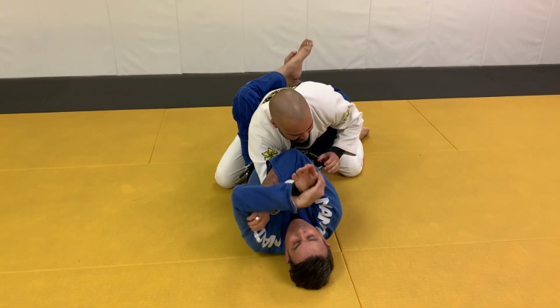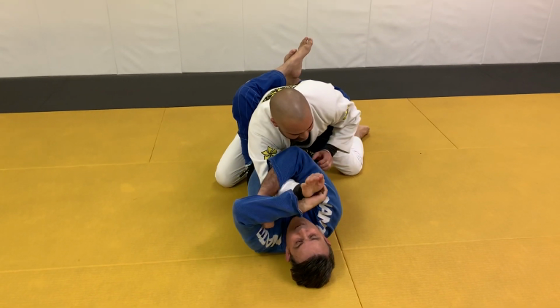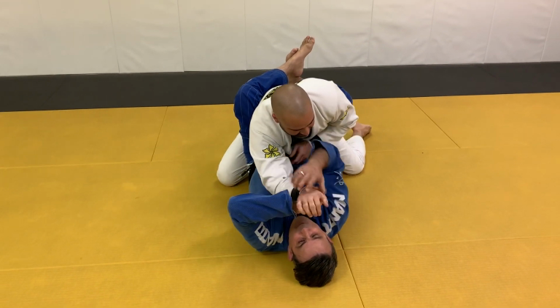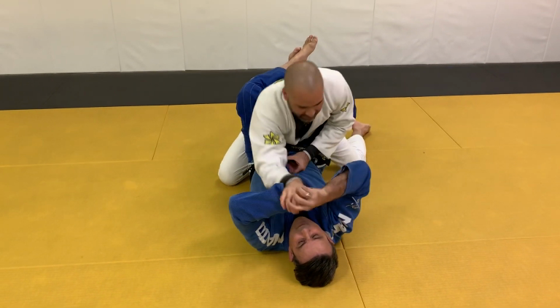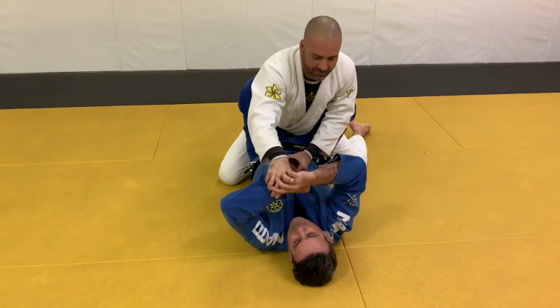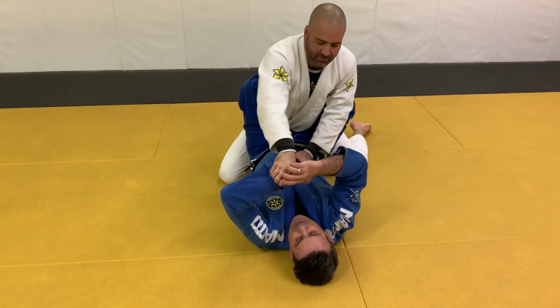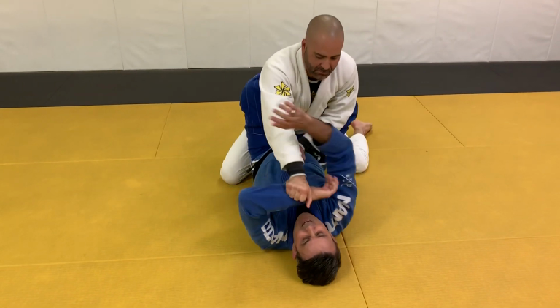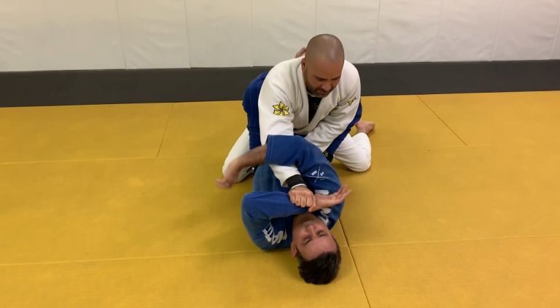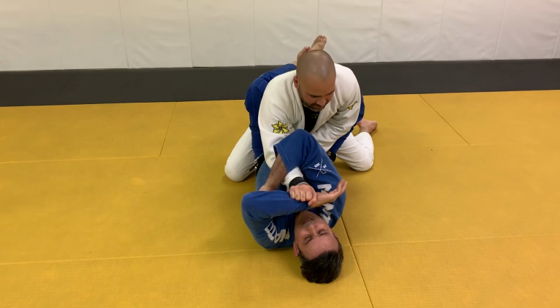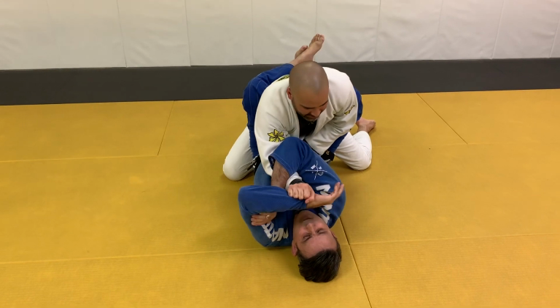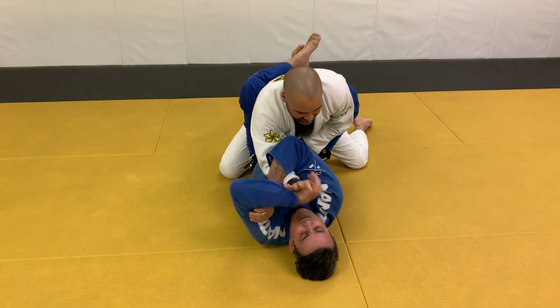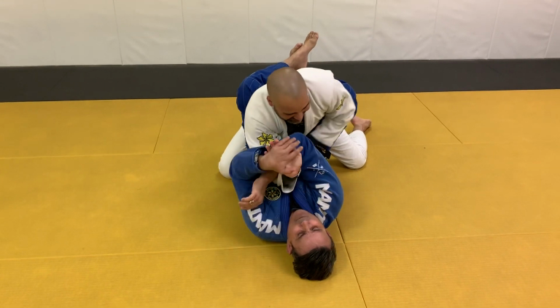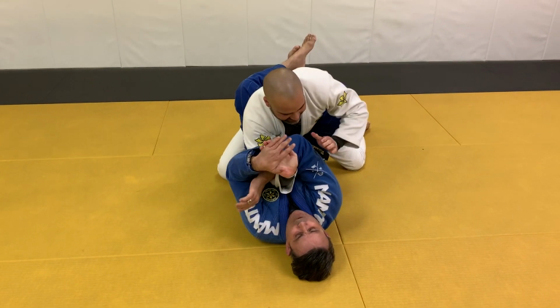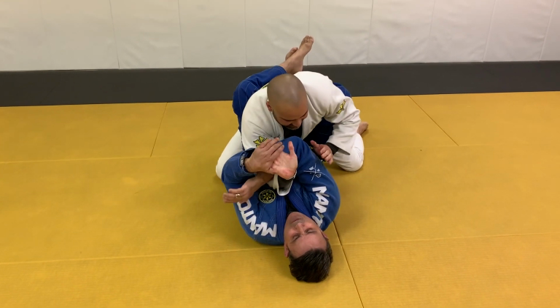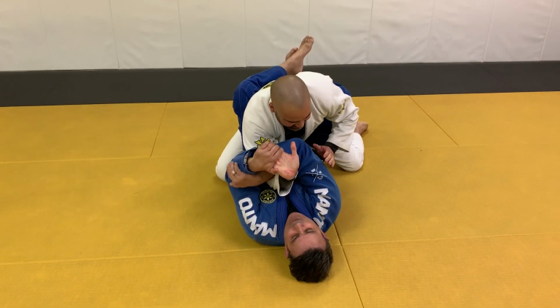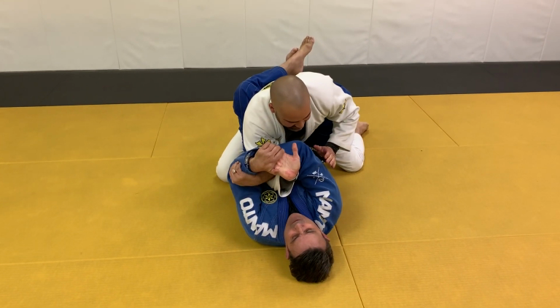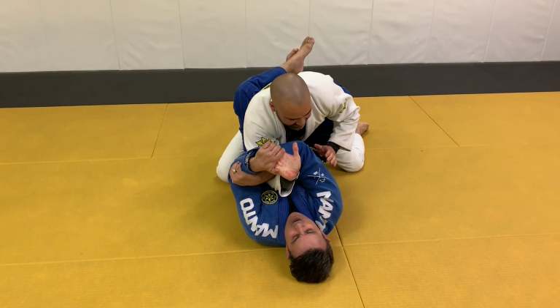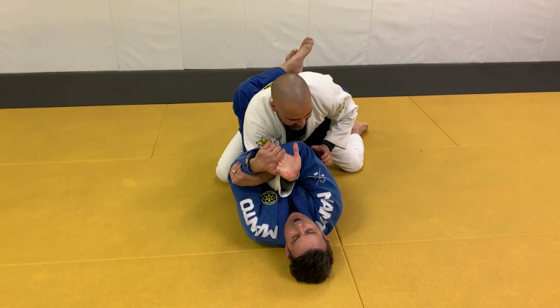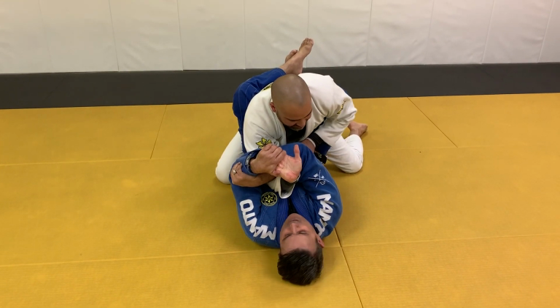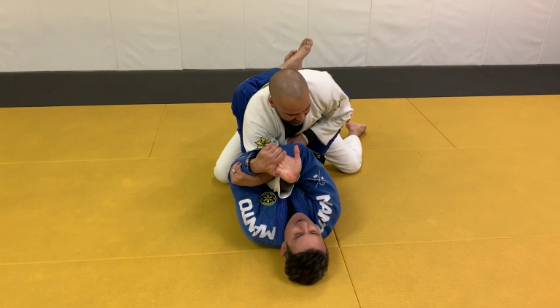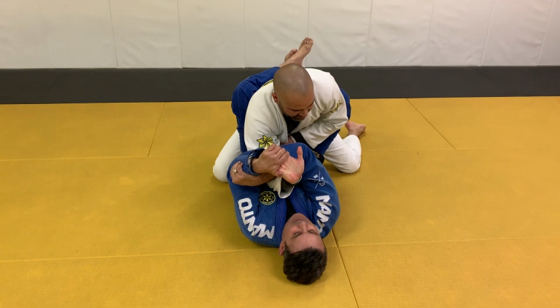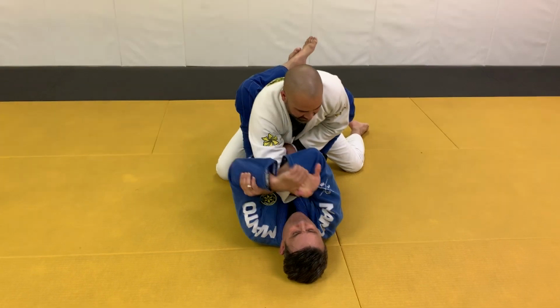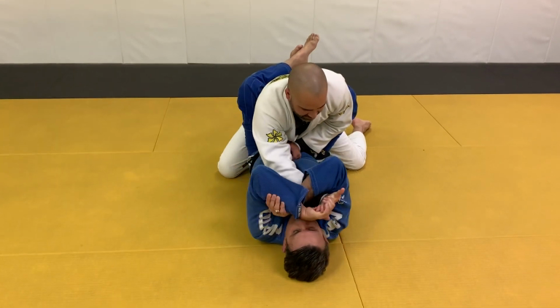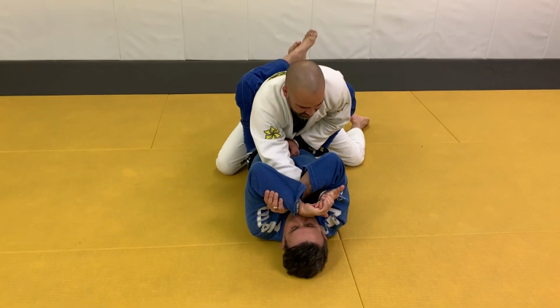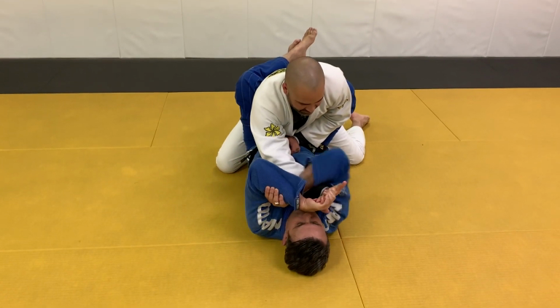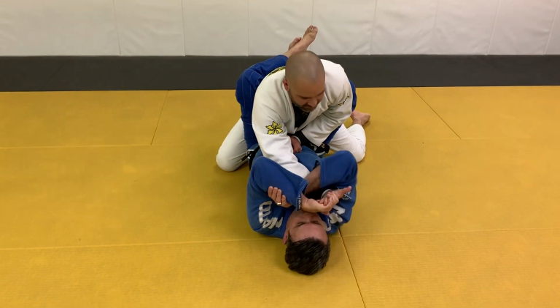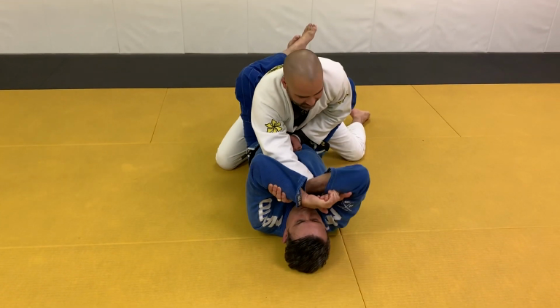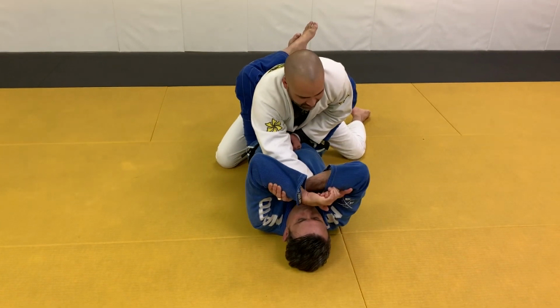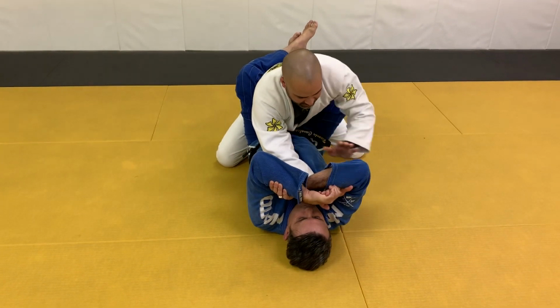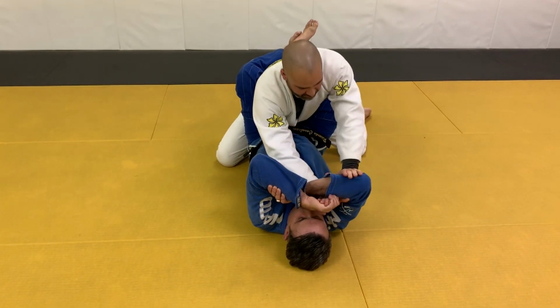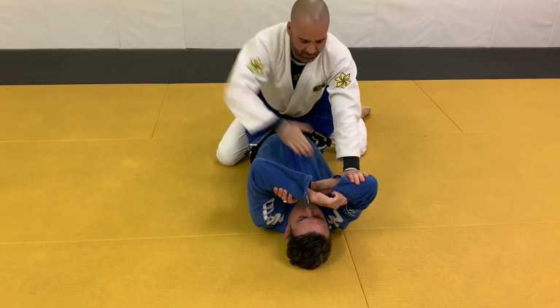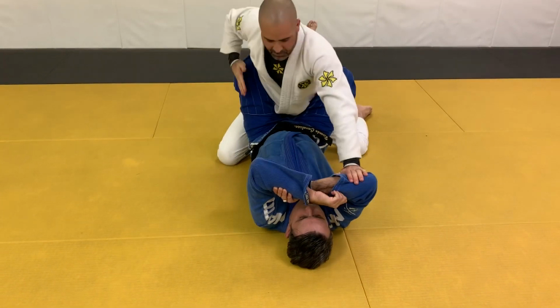If you let it go, let it go. I switch off his fingers. If I keep the arm like this, Dex is going to push my elbow here, push my elbow, pull your arm out, escape.